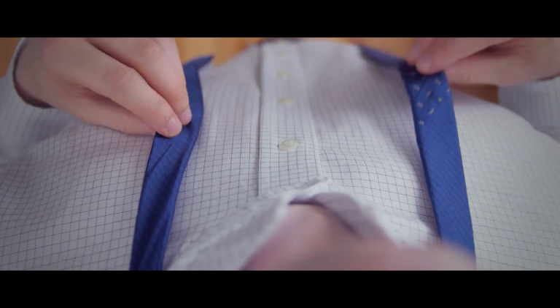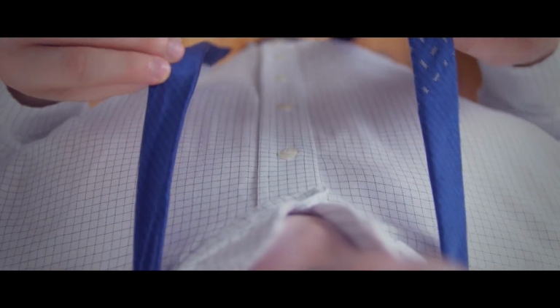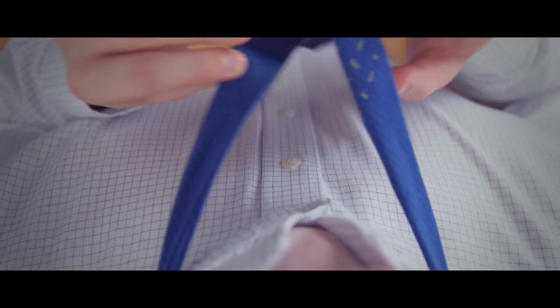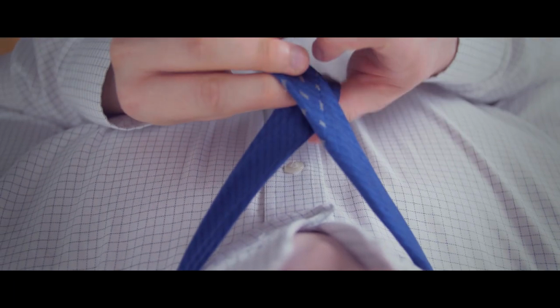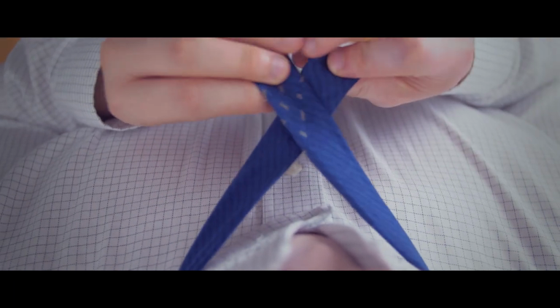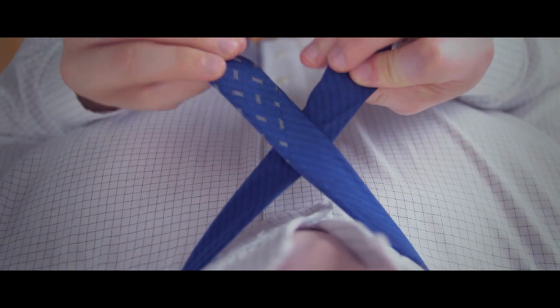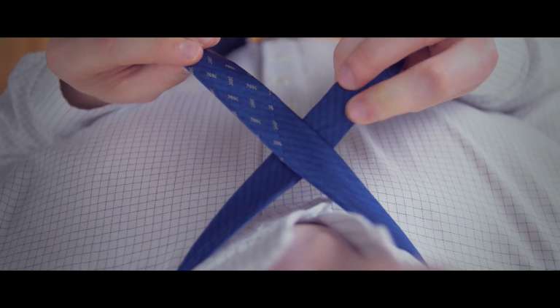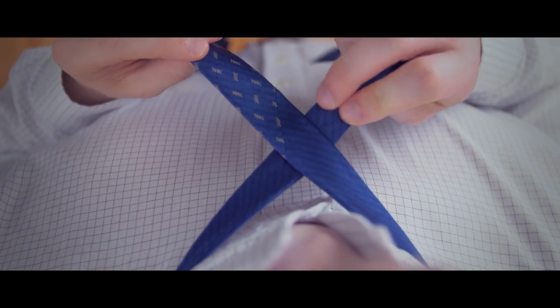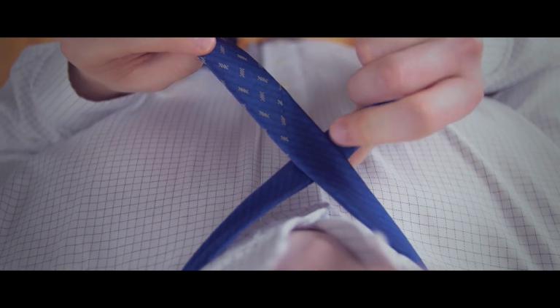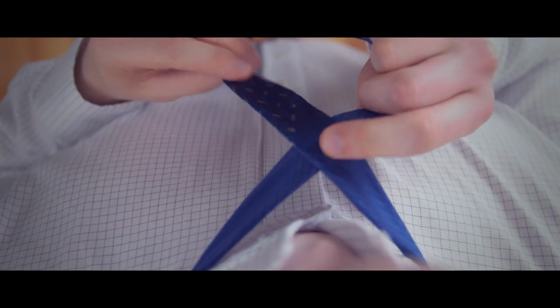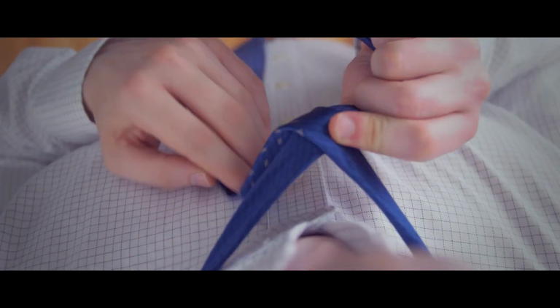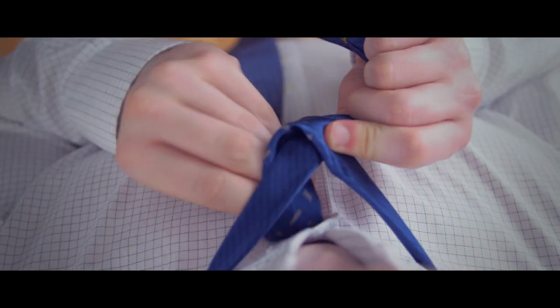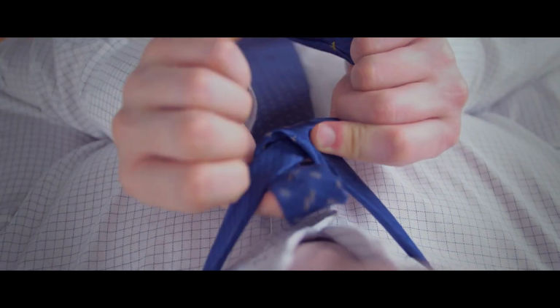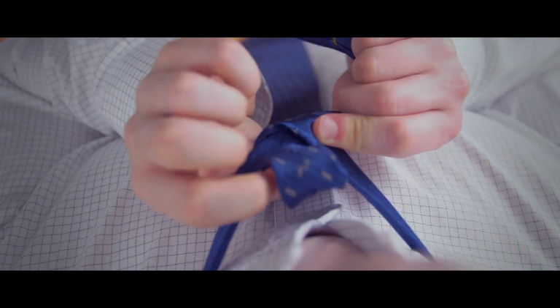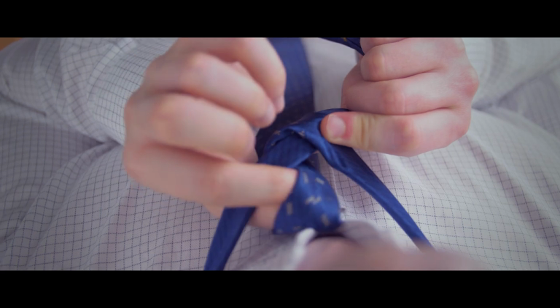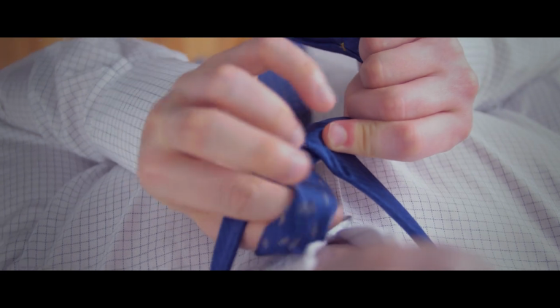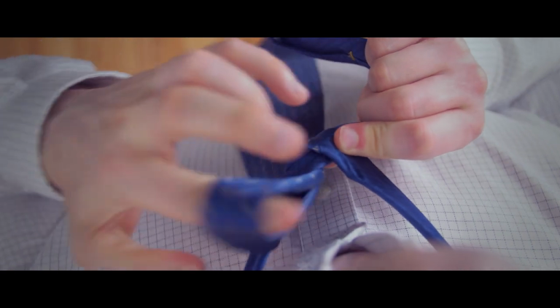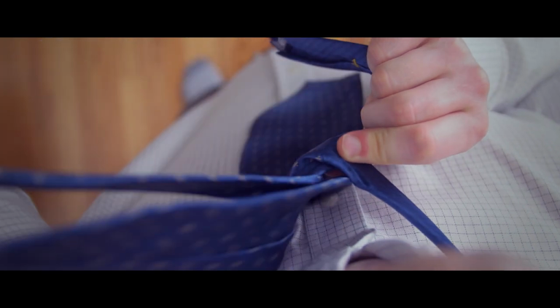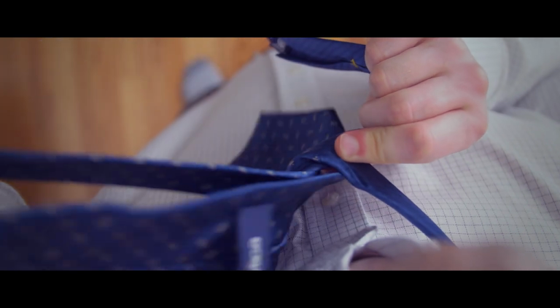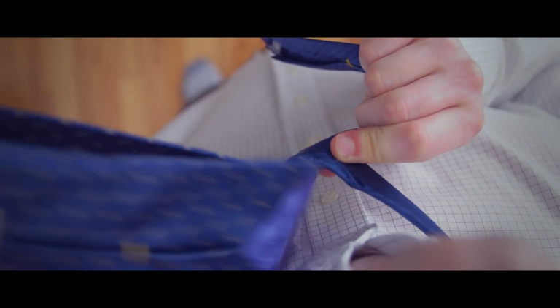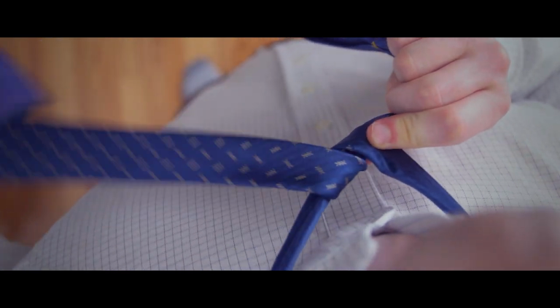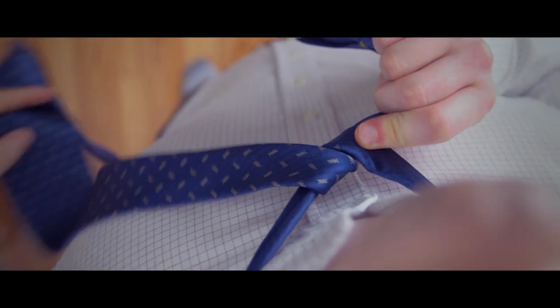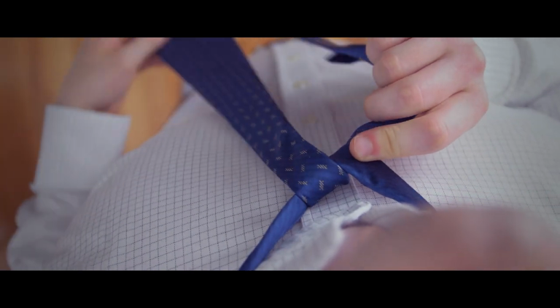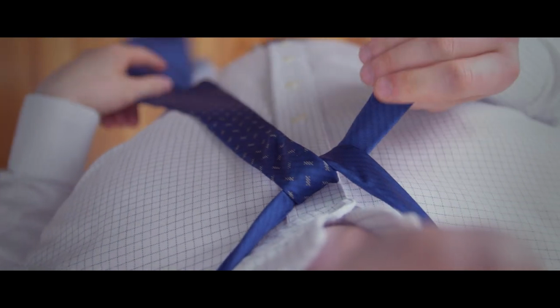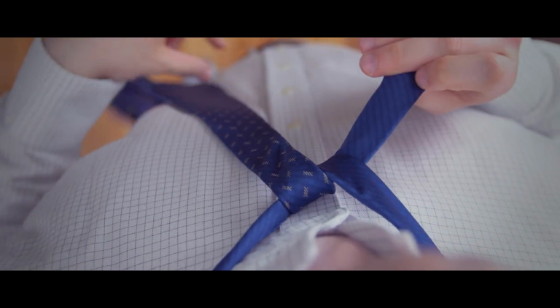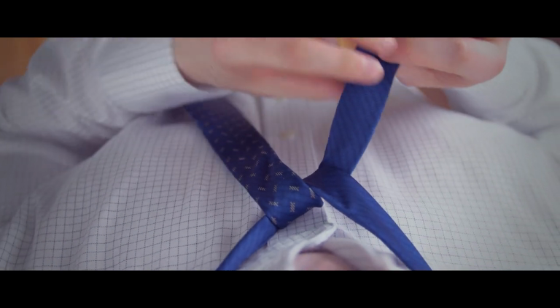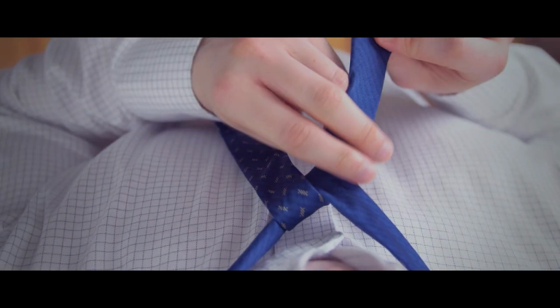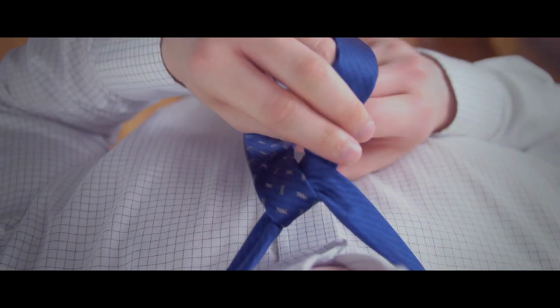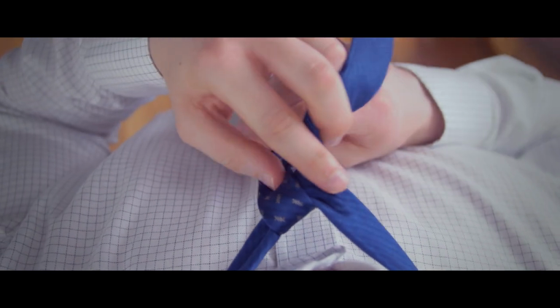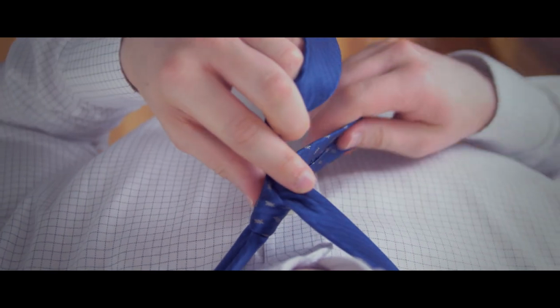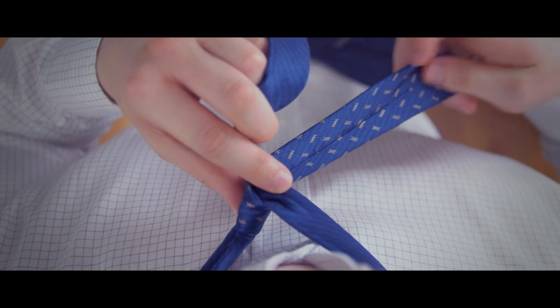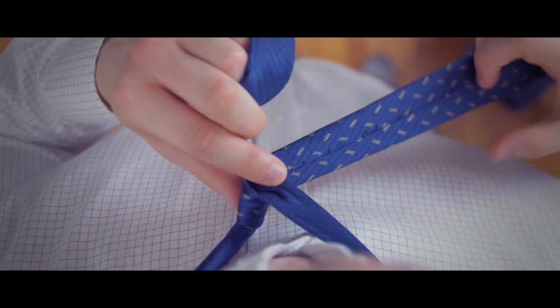First, cross the wide end of the tie over the narrow end, and then bring it under and through the neck opening. Next, cross the wide end behind the narrow end.